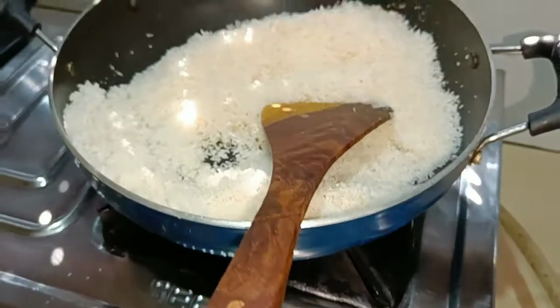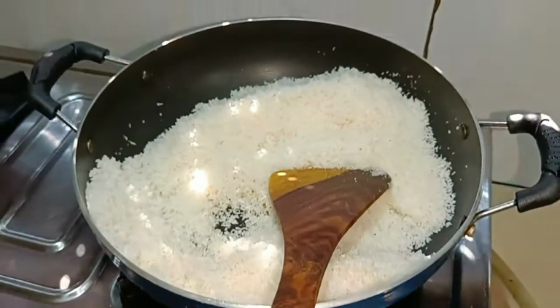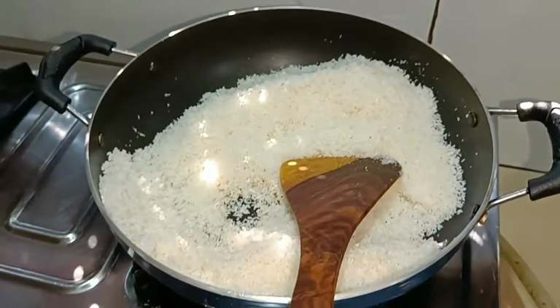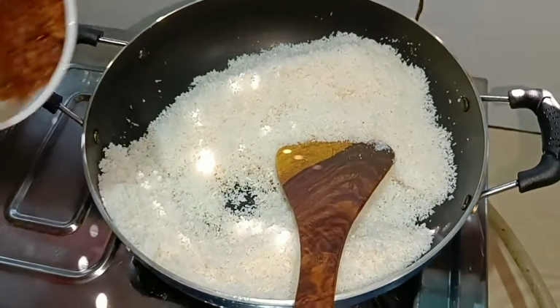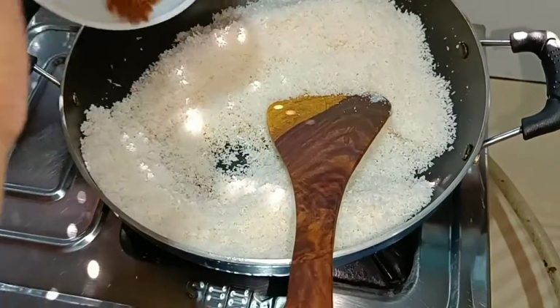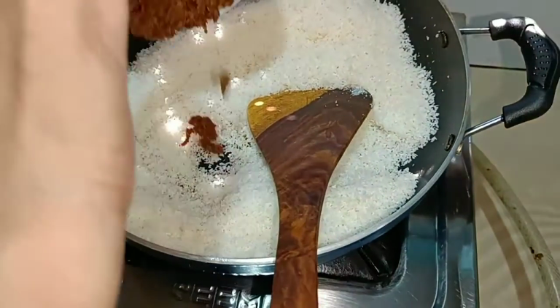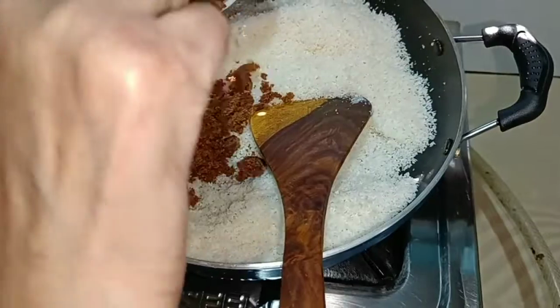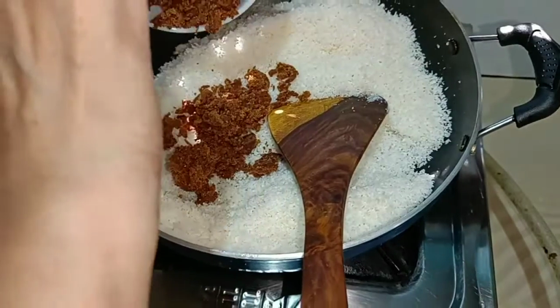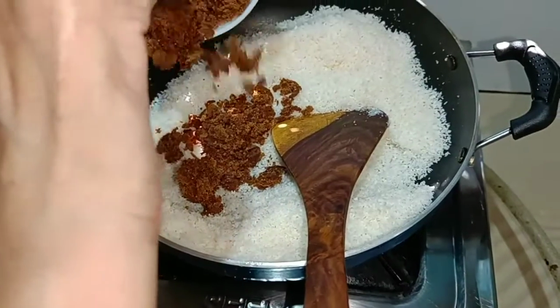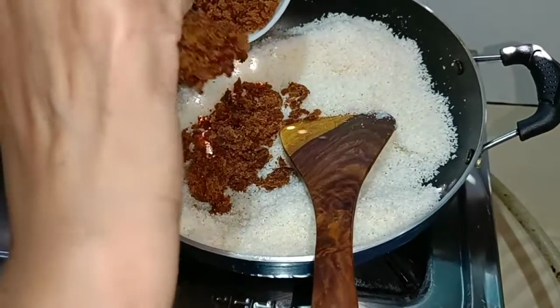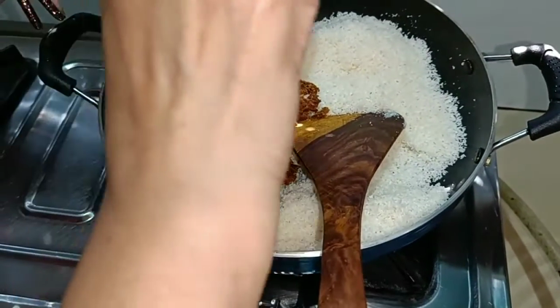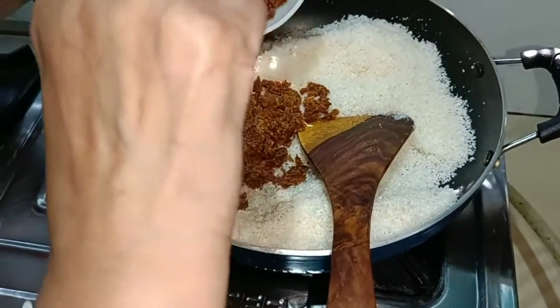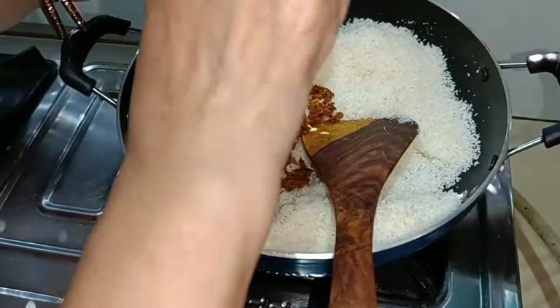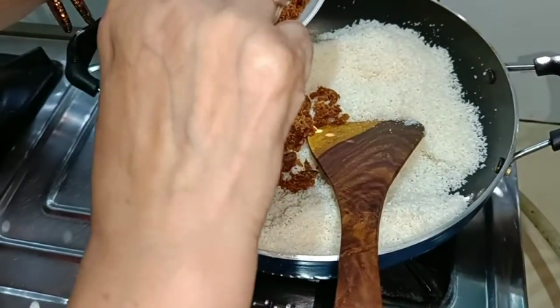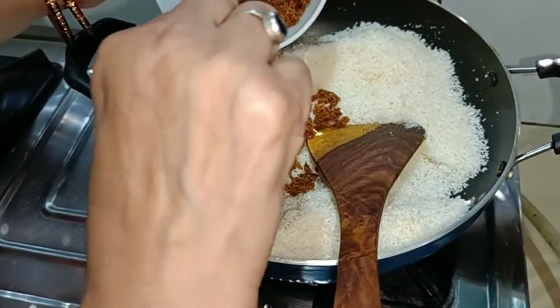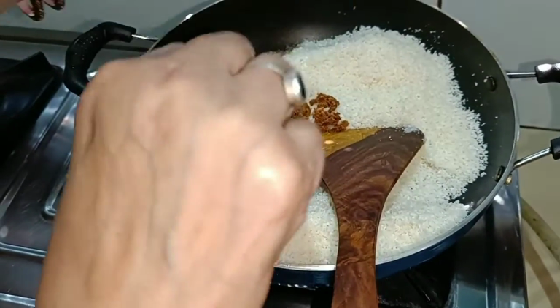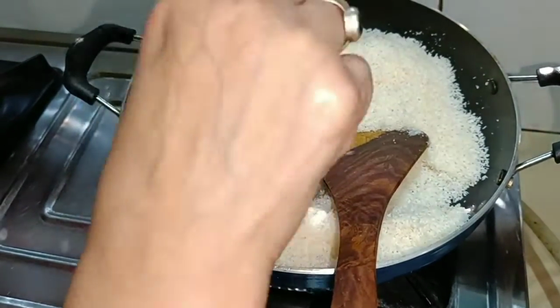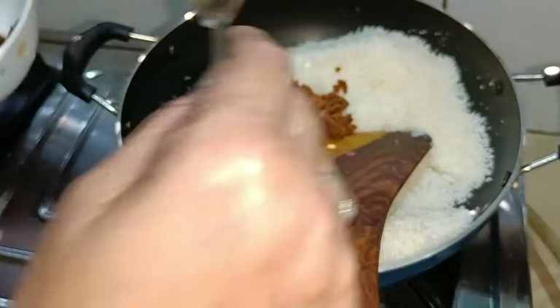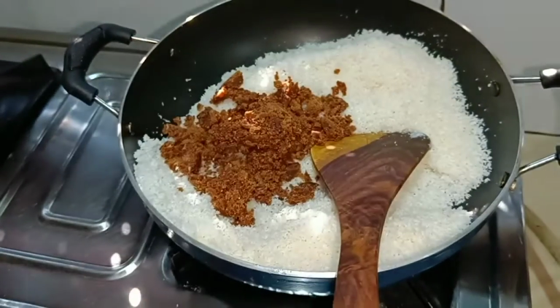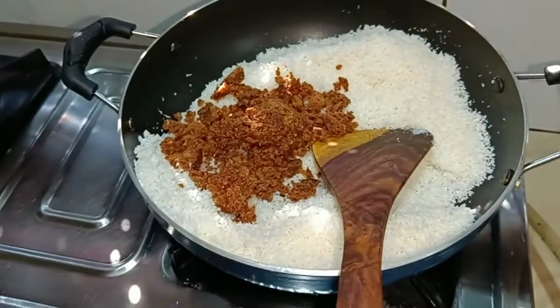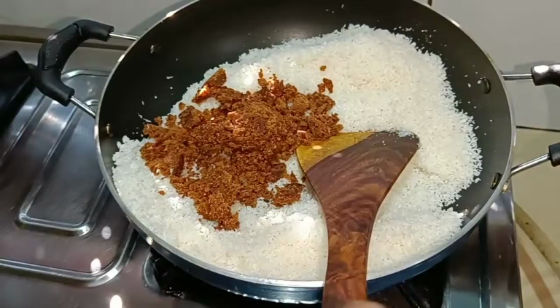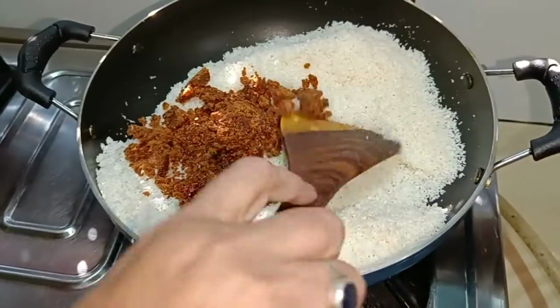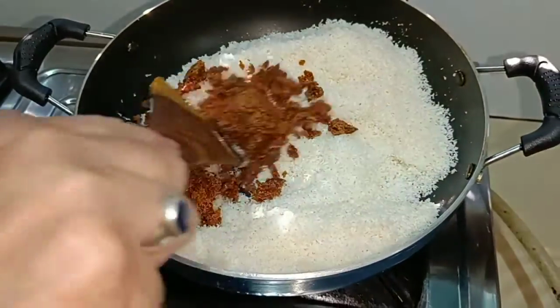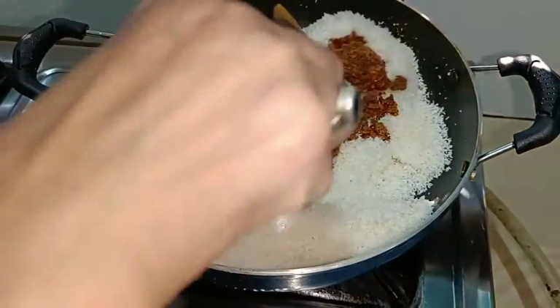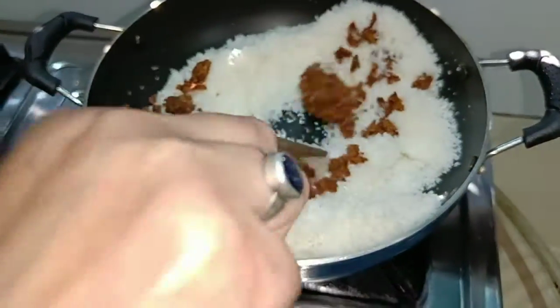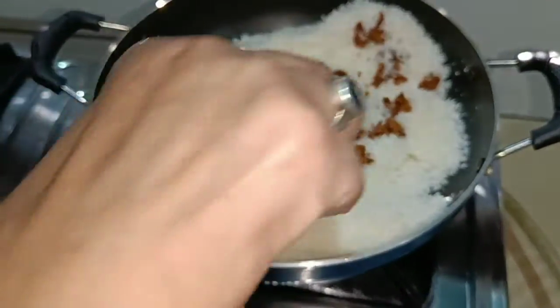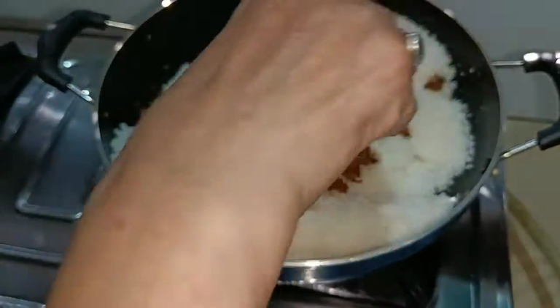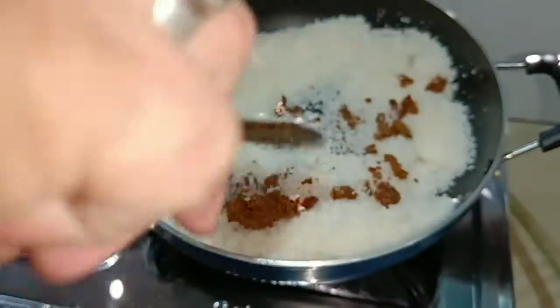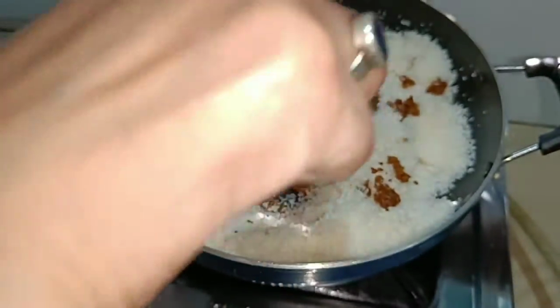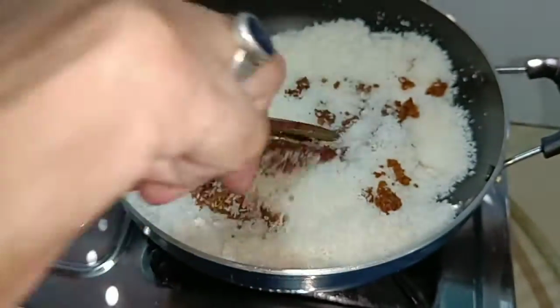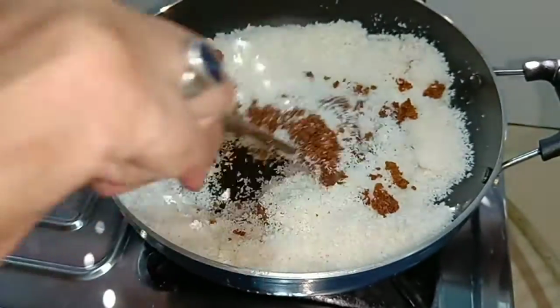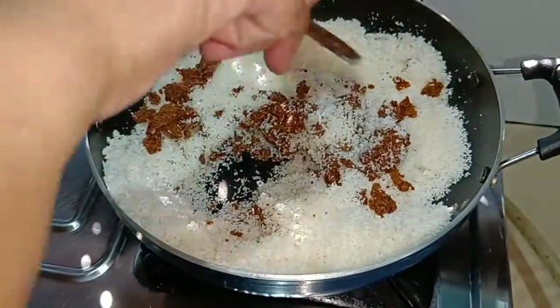This is the garlic. We will use the garlic. I will peel the garlic. We will add the garlic.